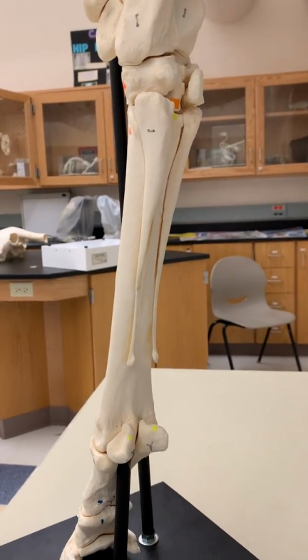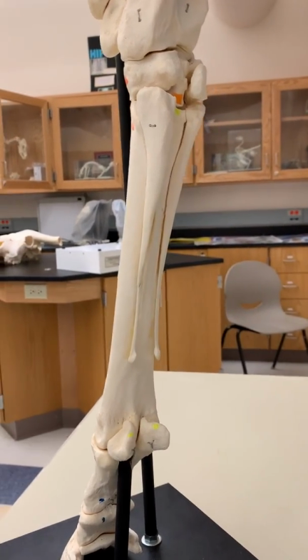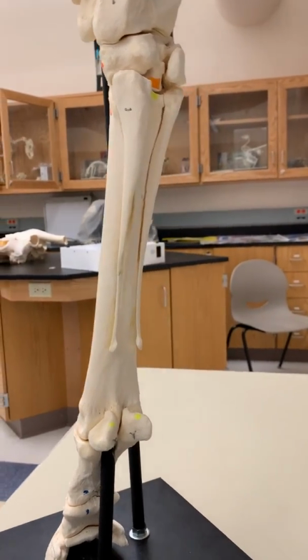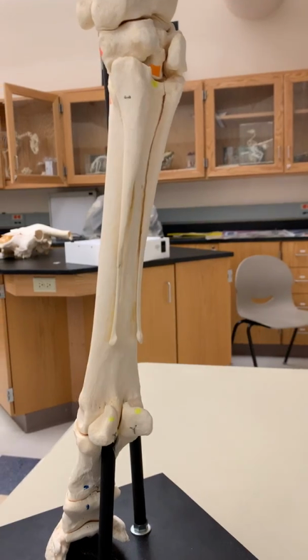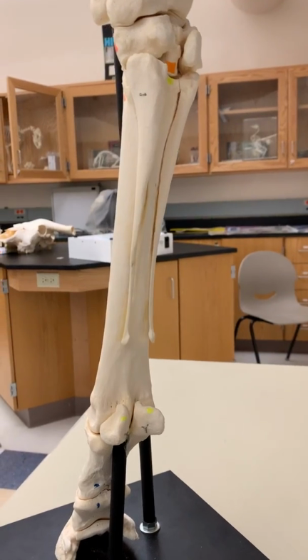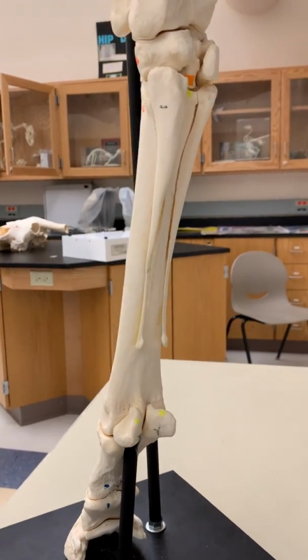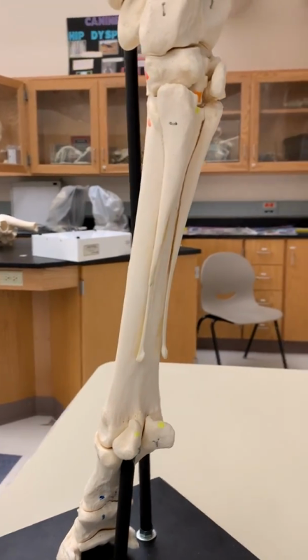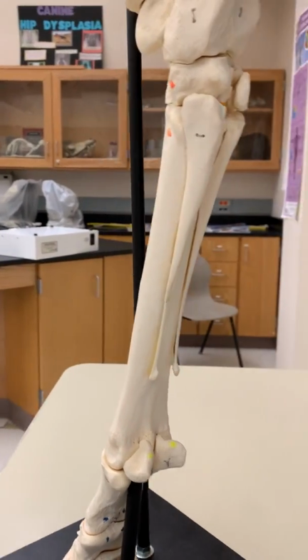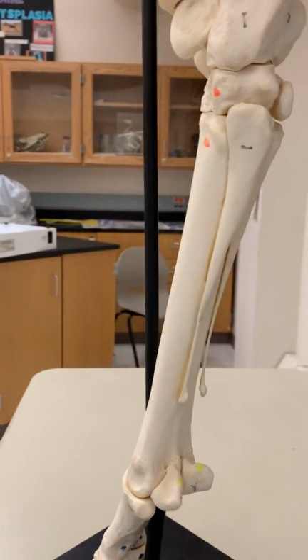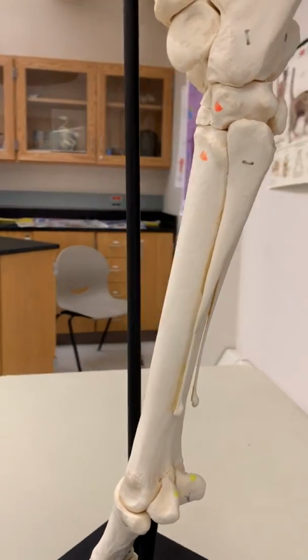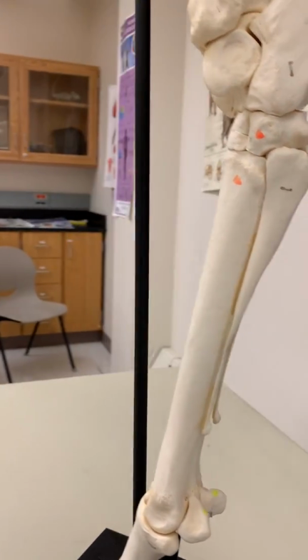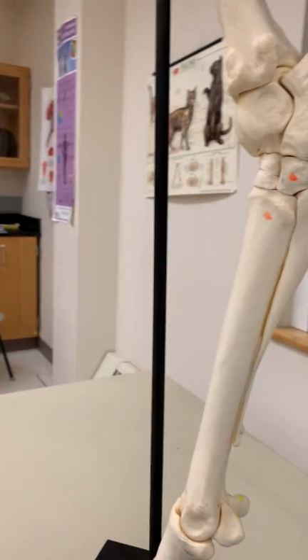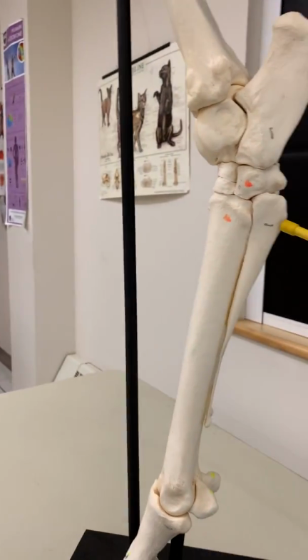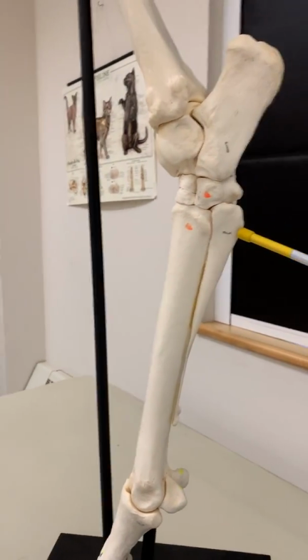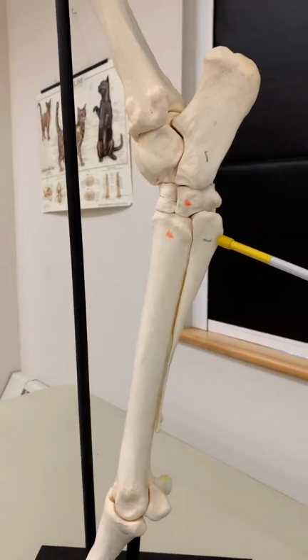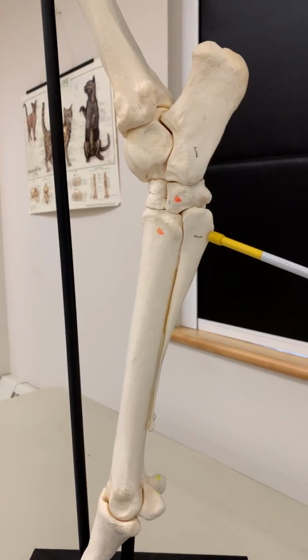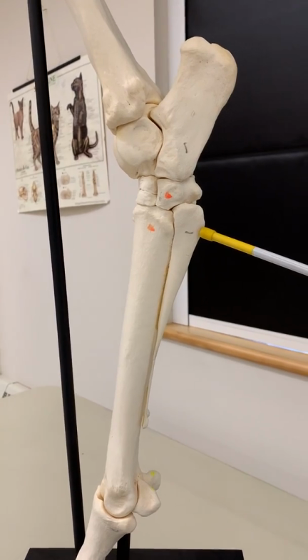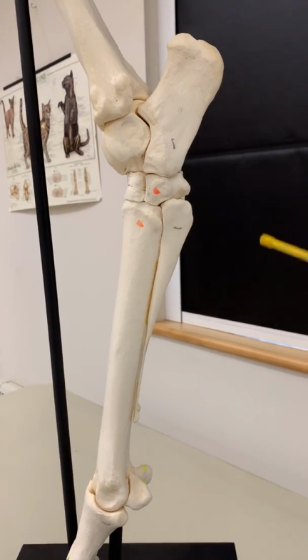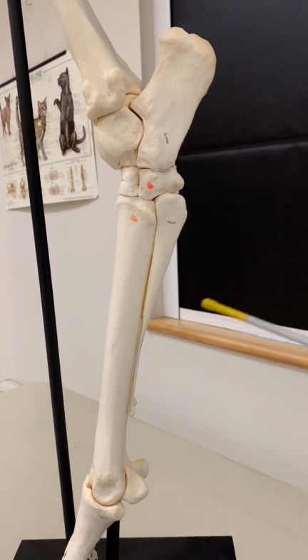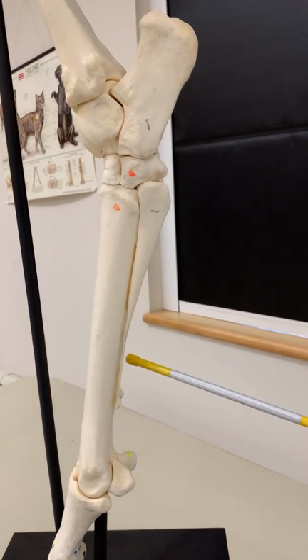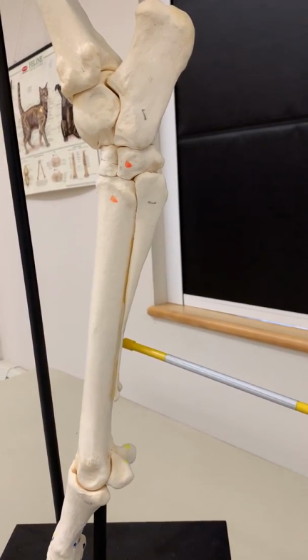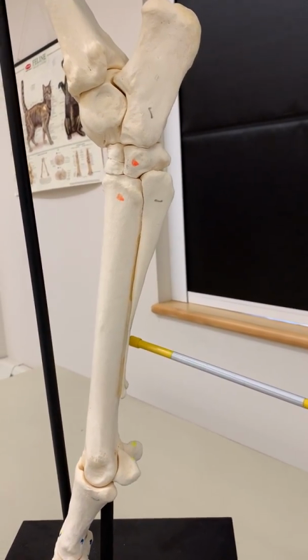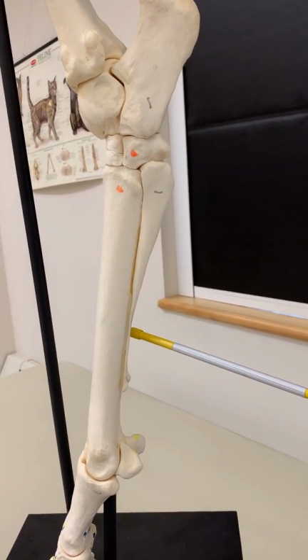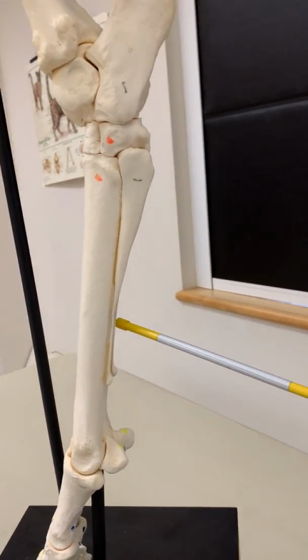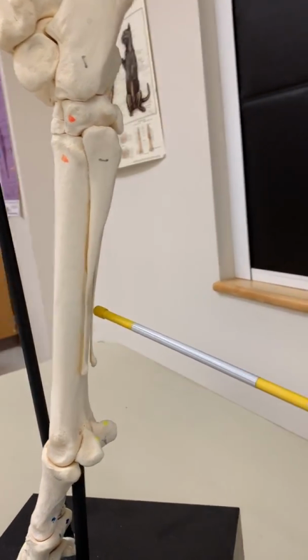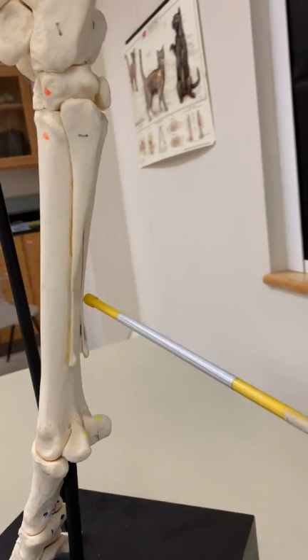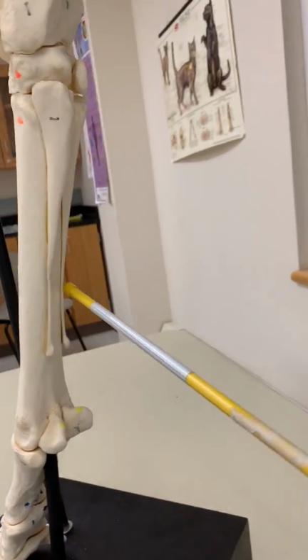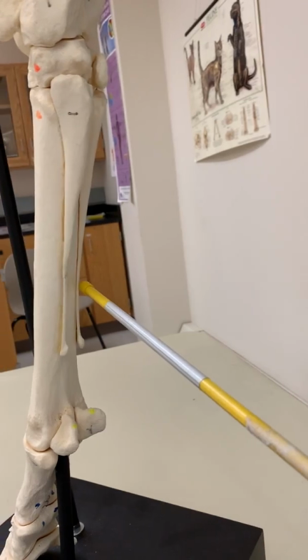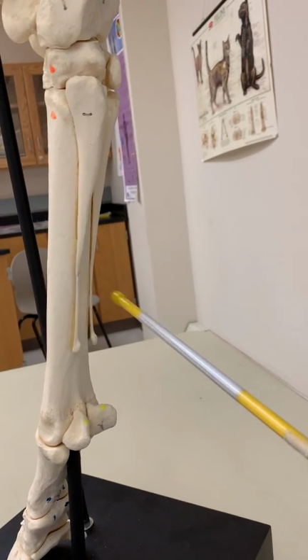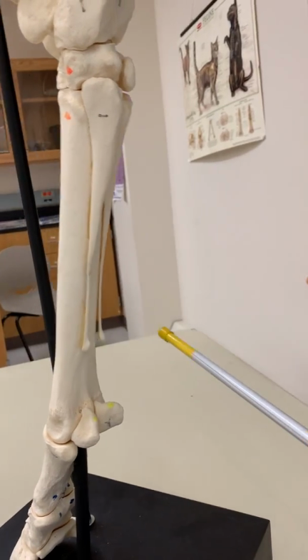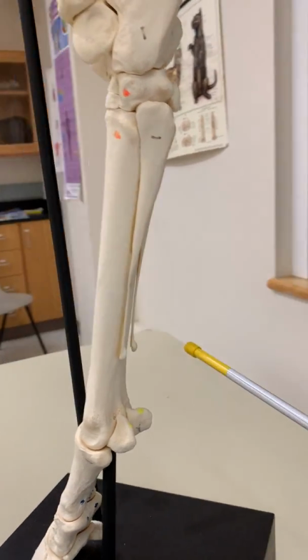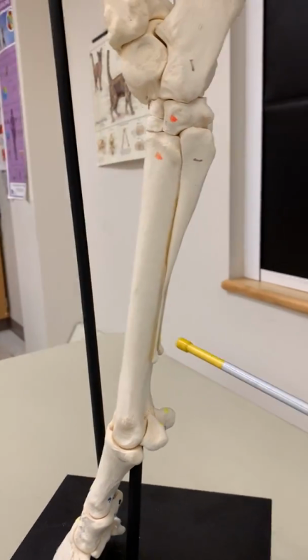These also can be referred to as splint bones — the fourth splint bone on the lateral side and the second splint bone on the medial side.